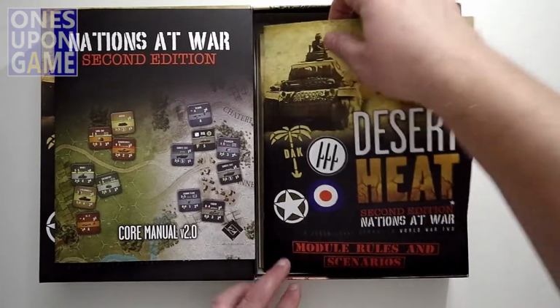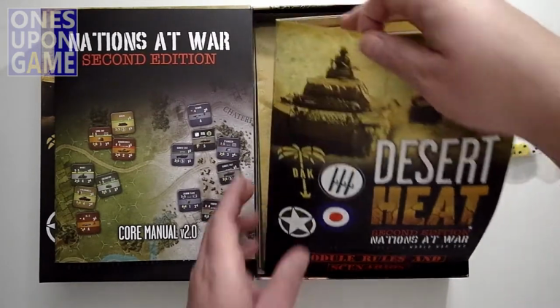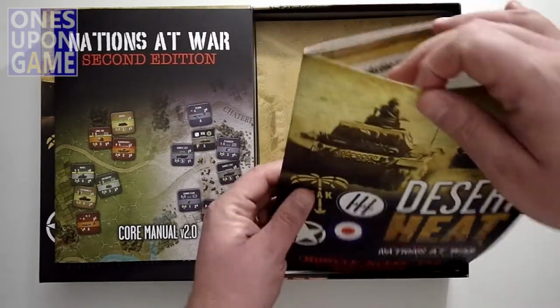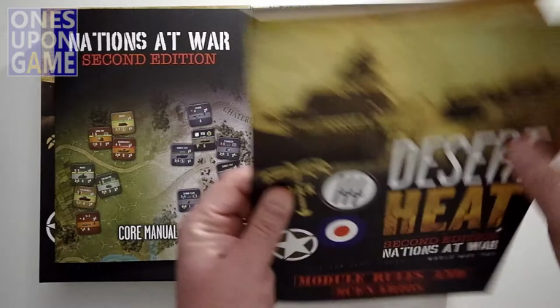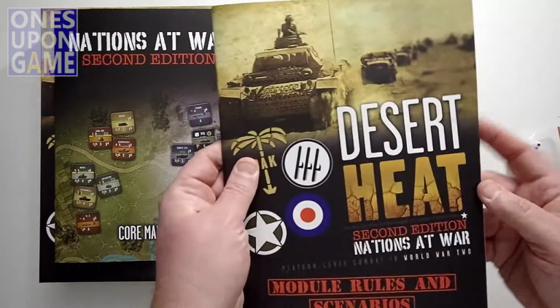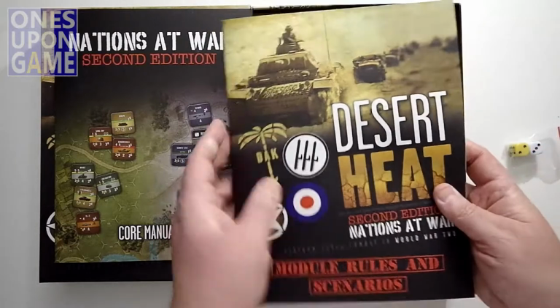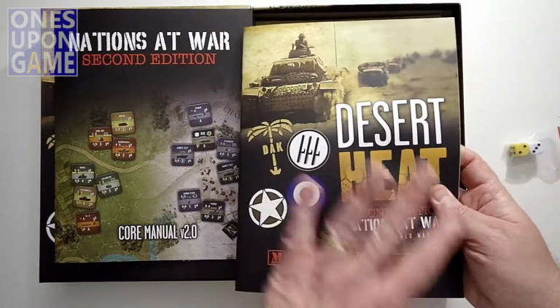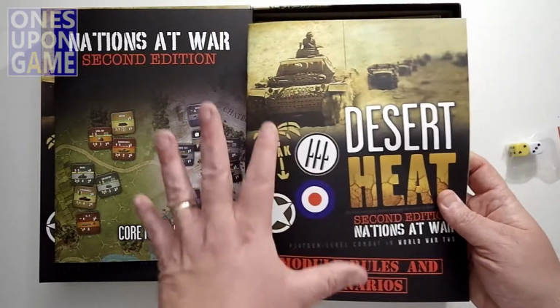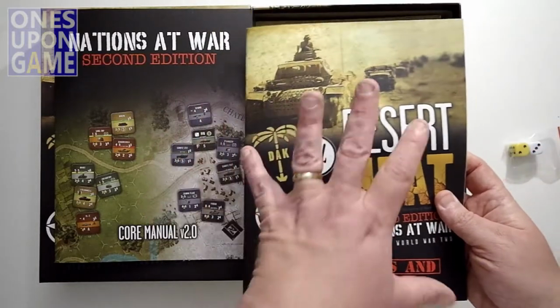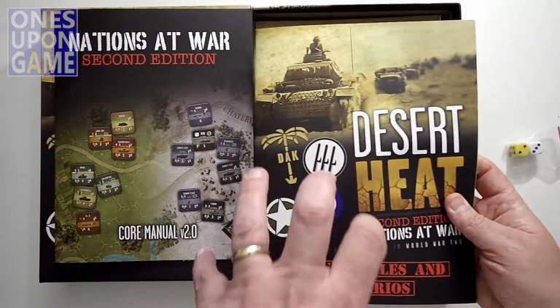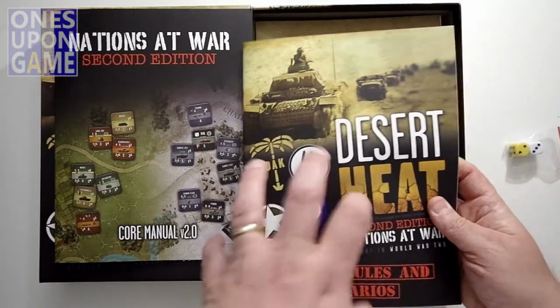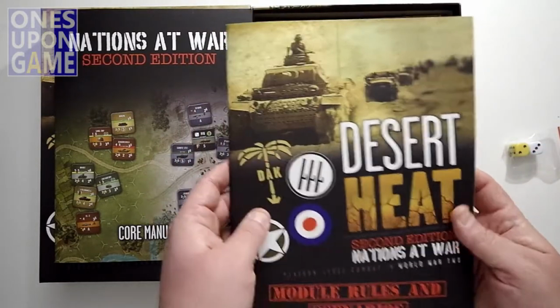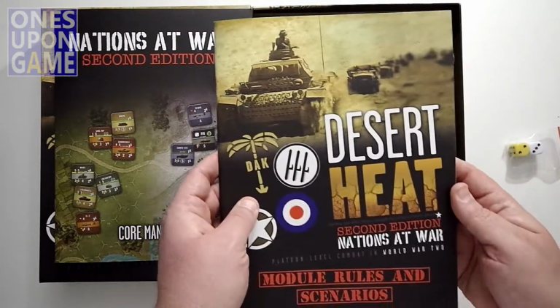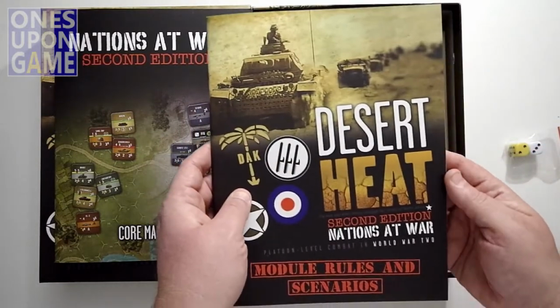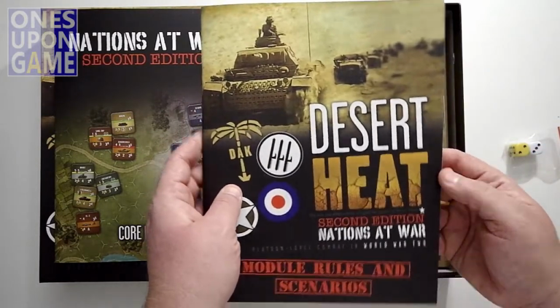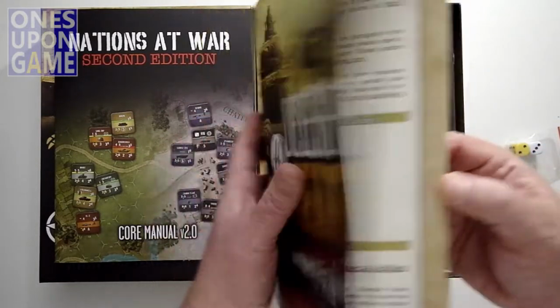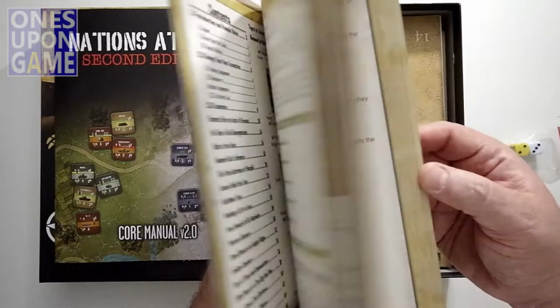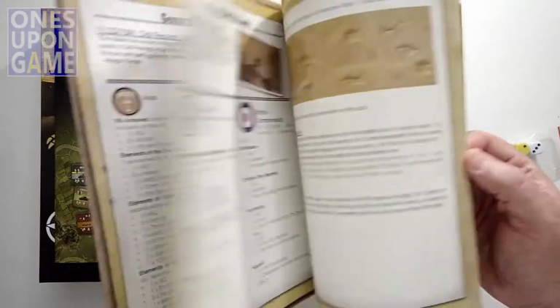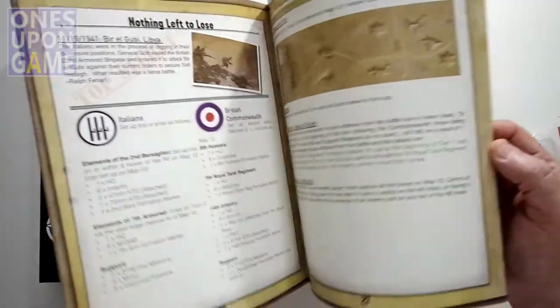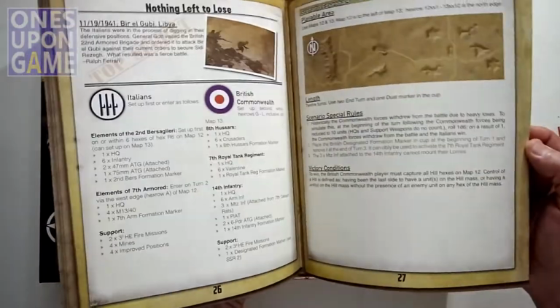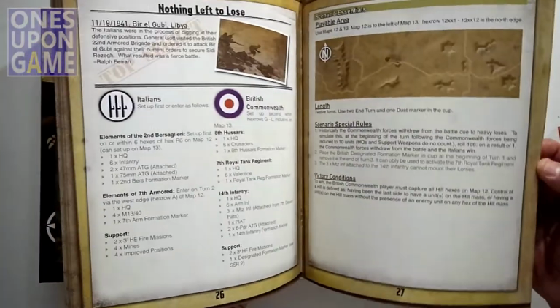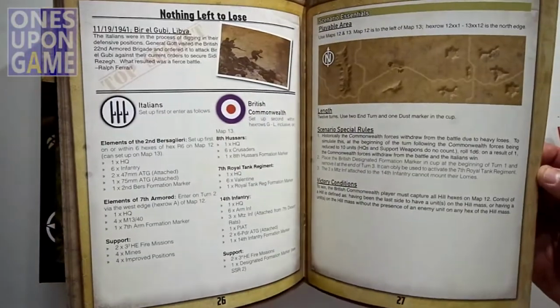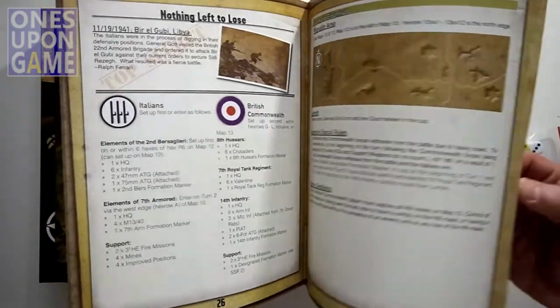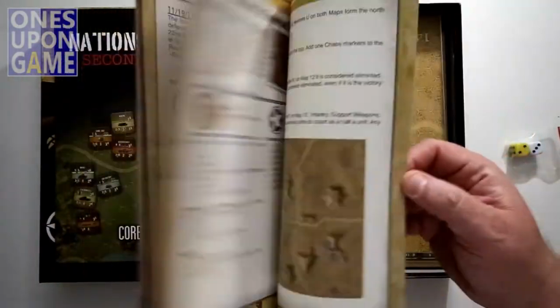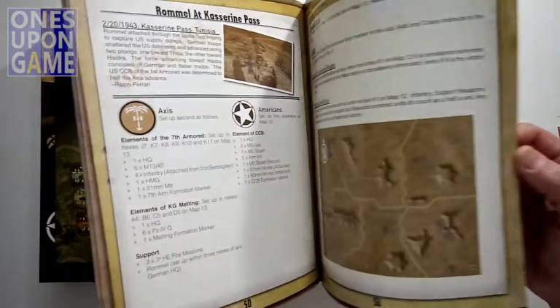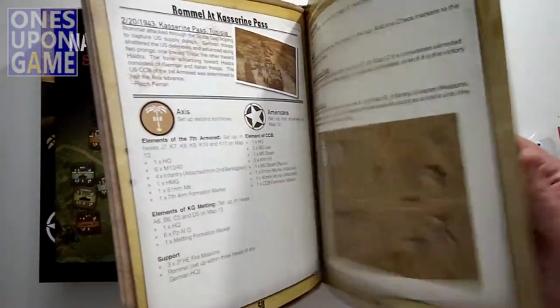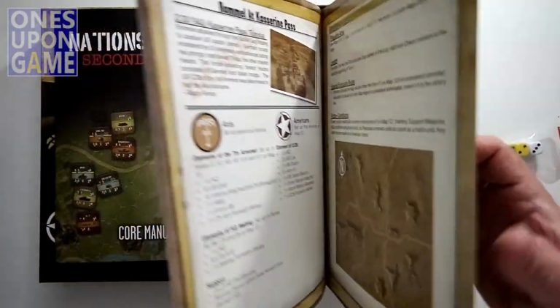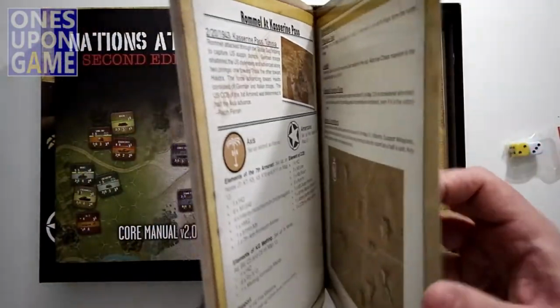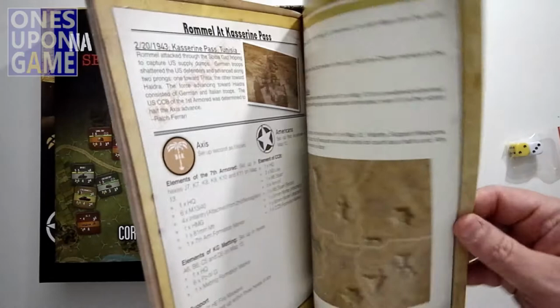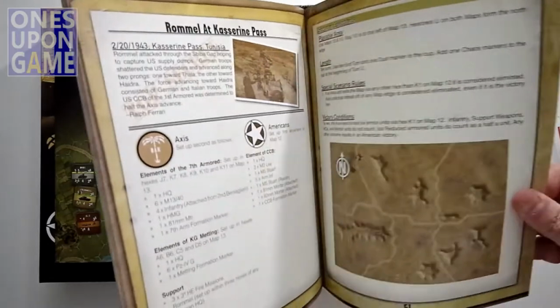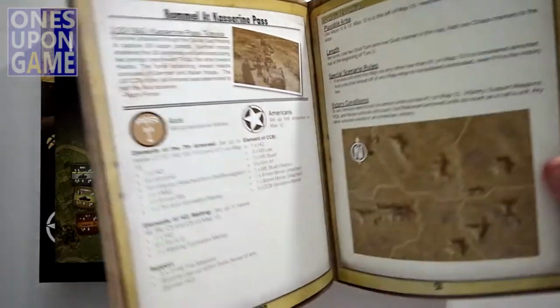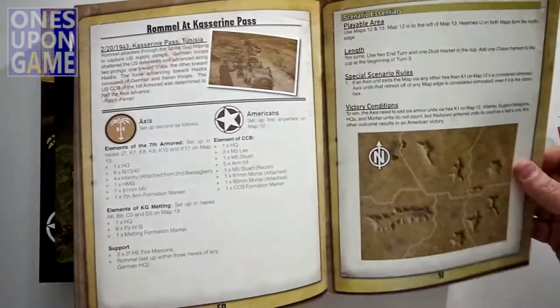Then you get the modules and scenarios book, which will take you through the meat of the Desert Heat scenarios. It's also full color, large print, and it comes in at 51 pages.